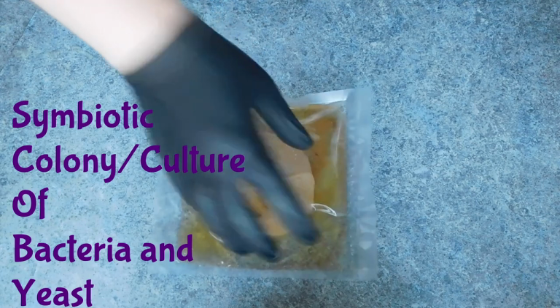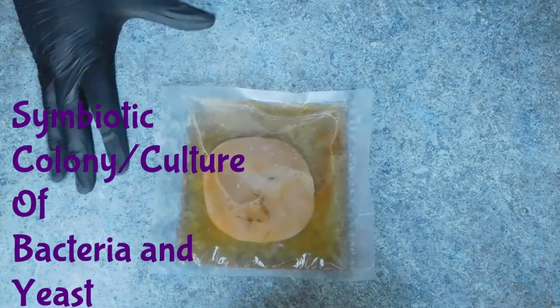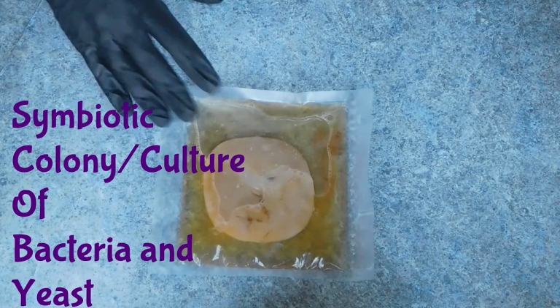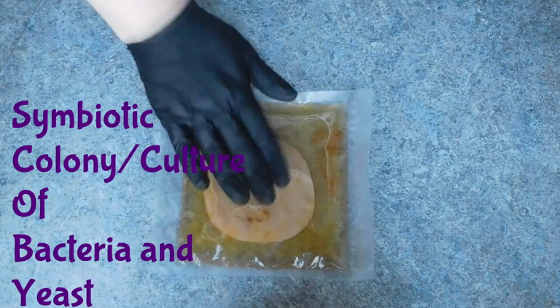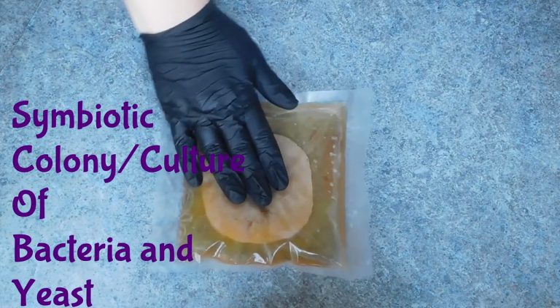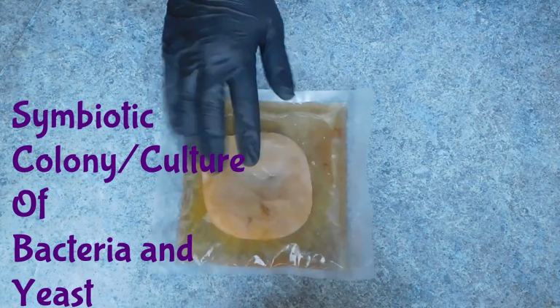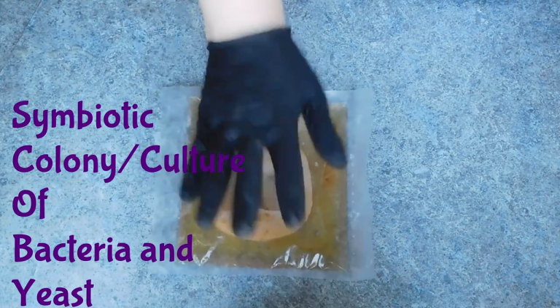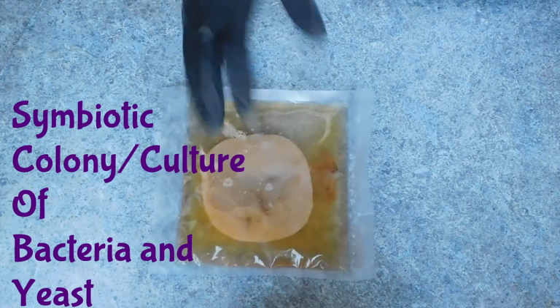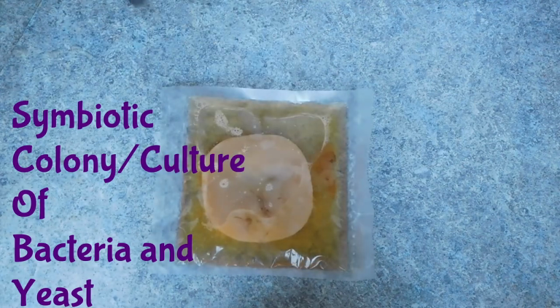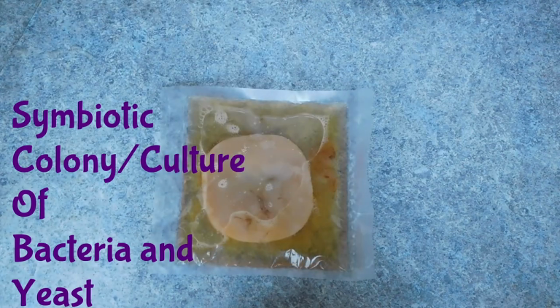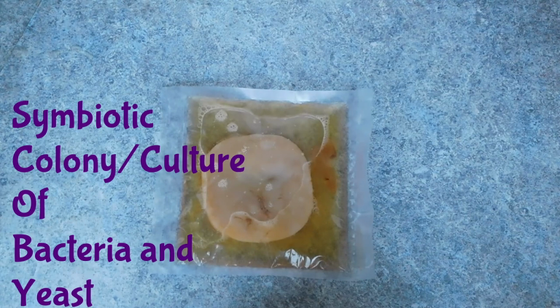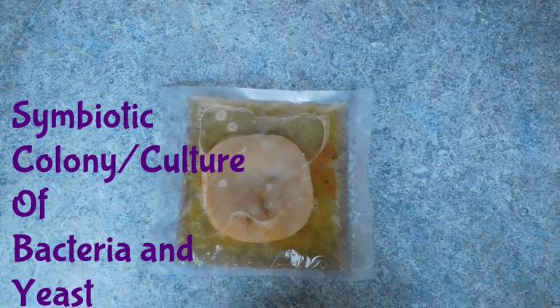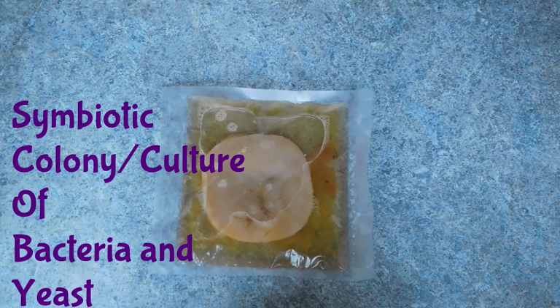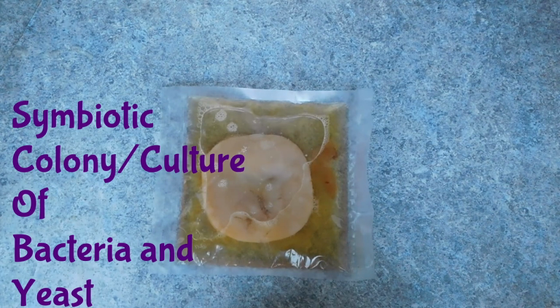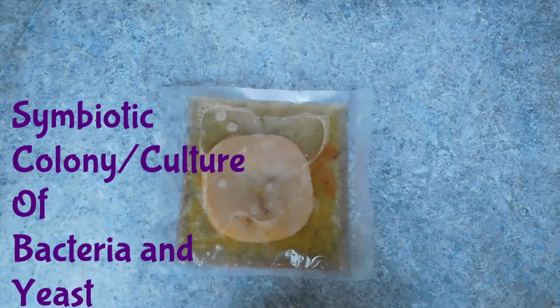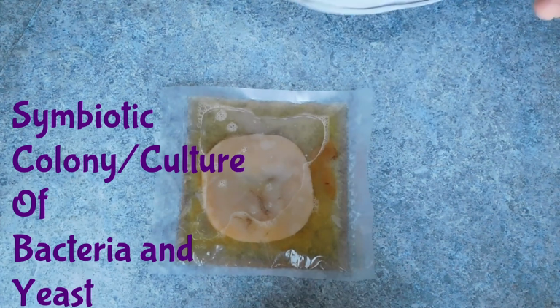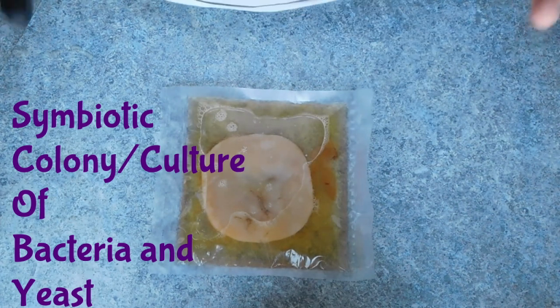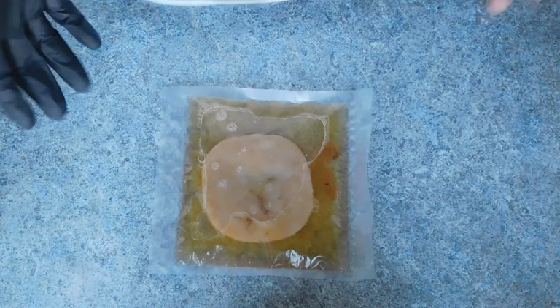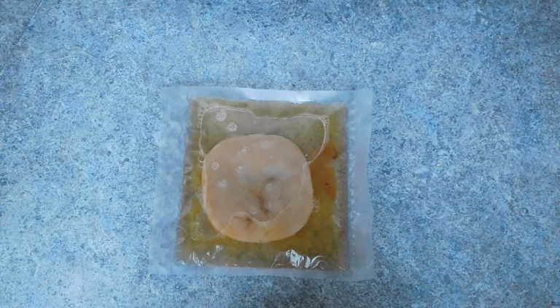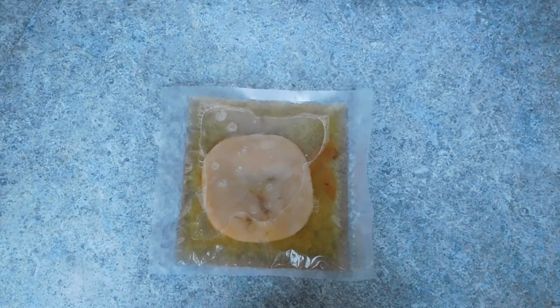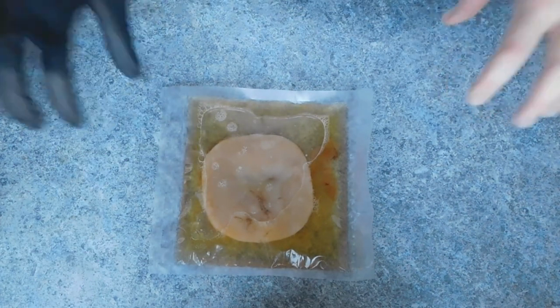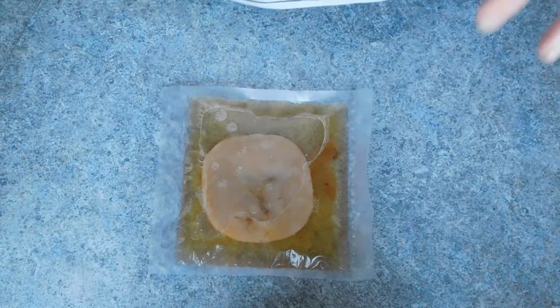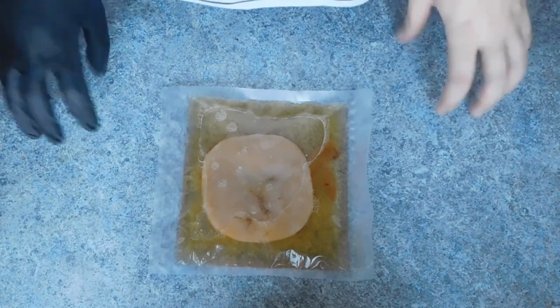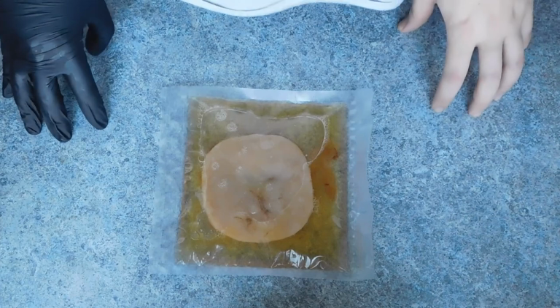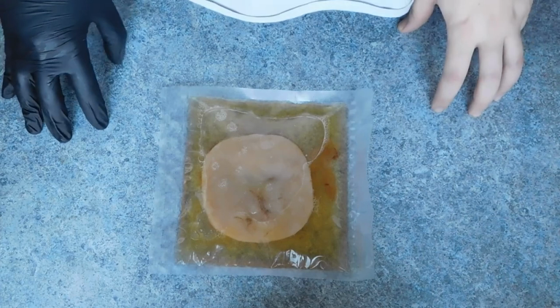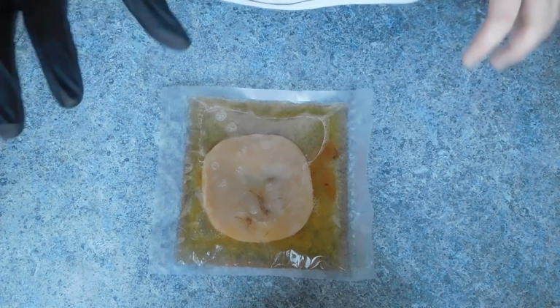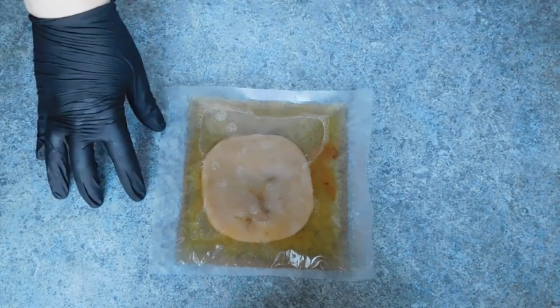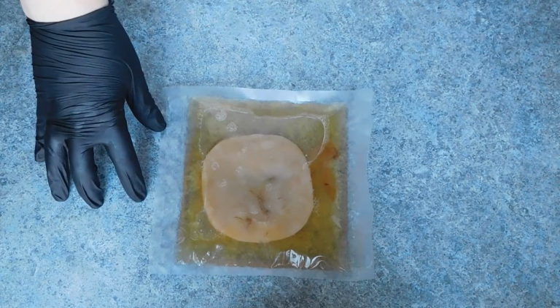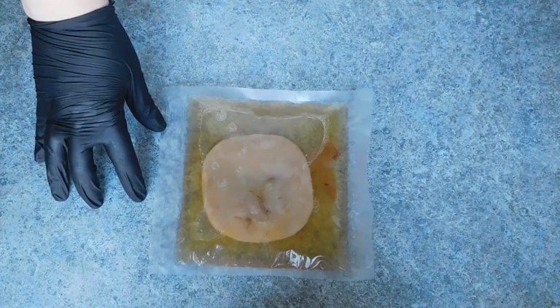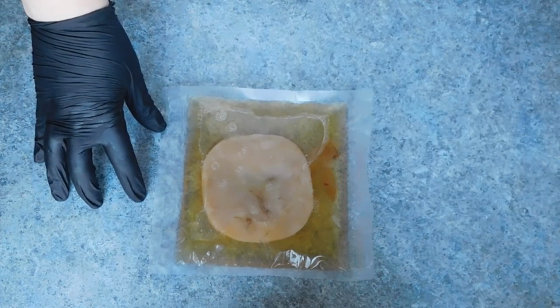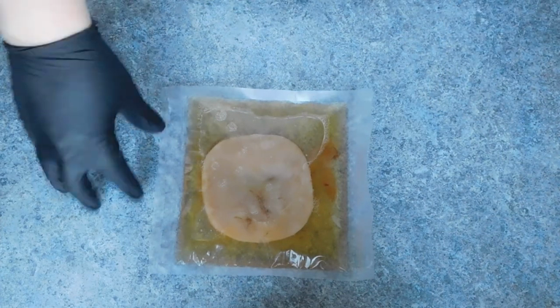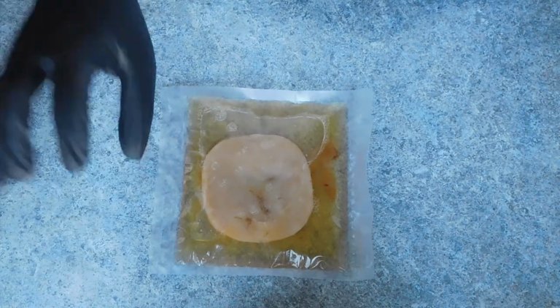Now, what is a SCOBY? It is a symbiotic colony of bacteria and yeast. Yes, this thing is alive — and how do you turn that into Kombucha? You will need black tea, sugar, and water.